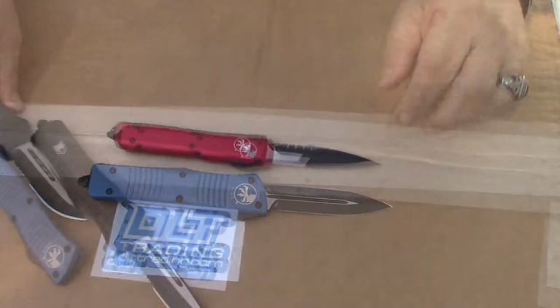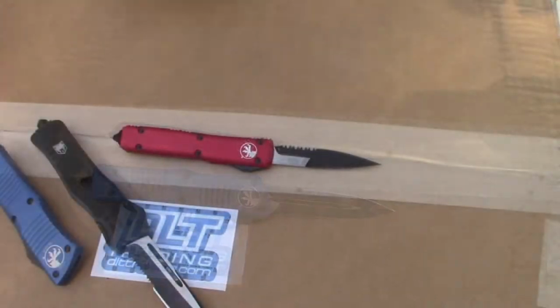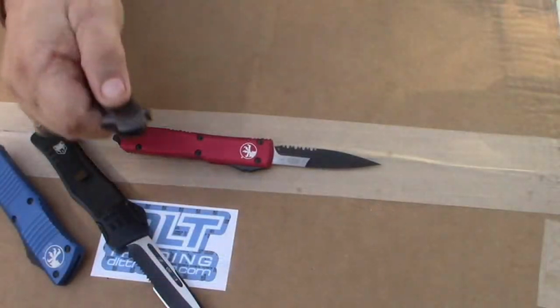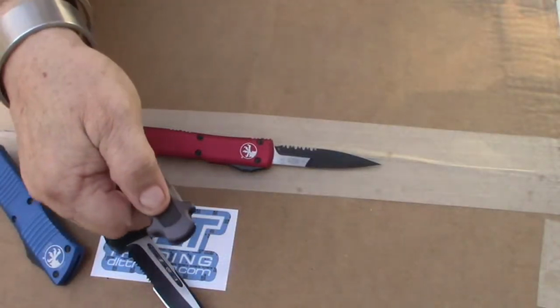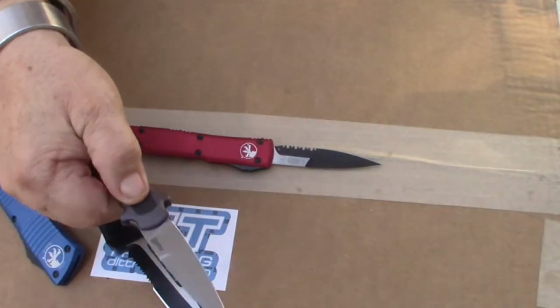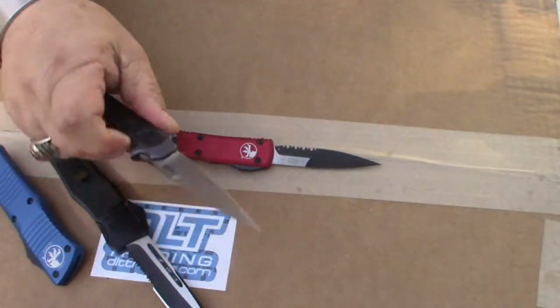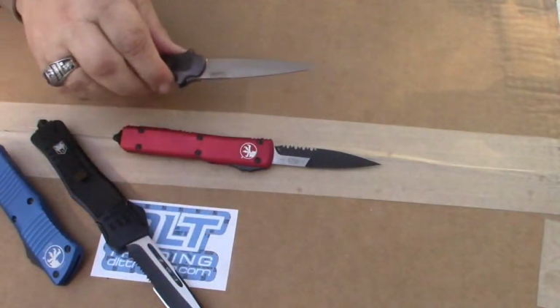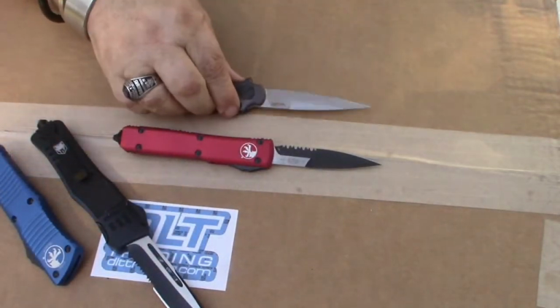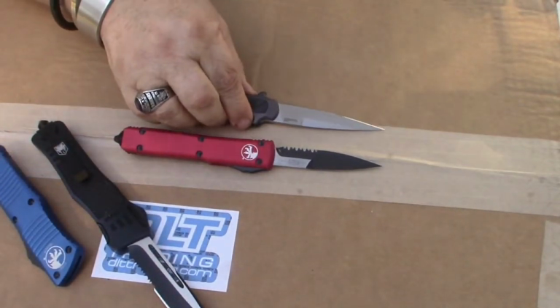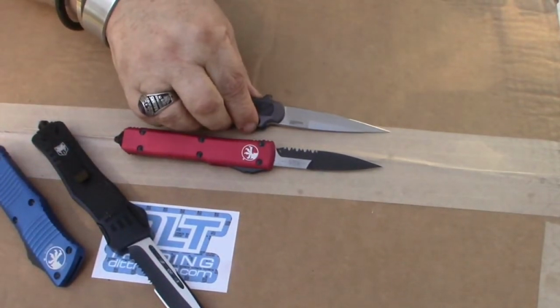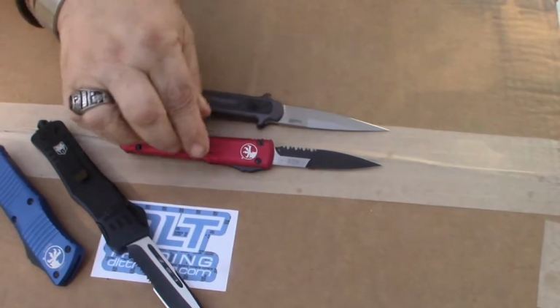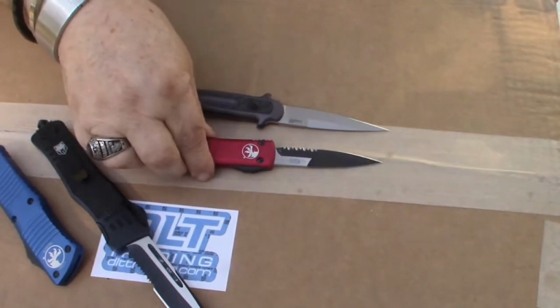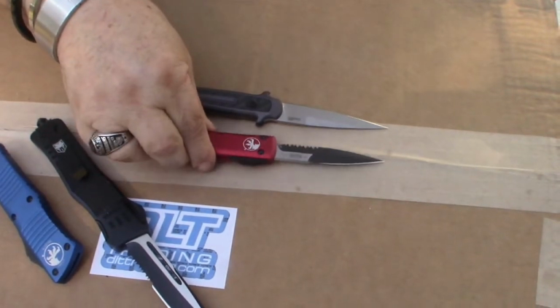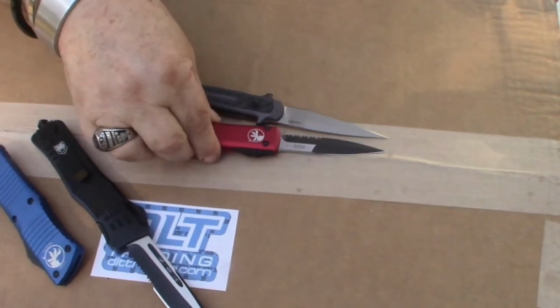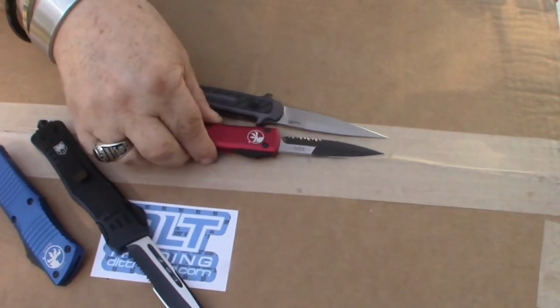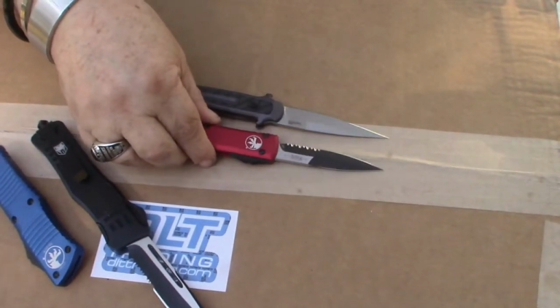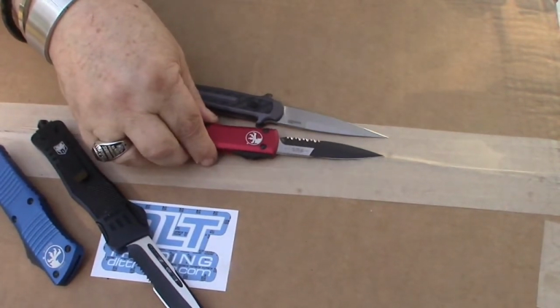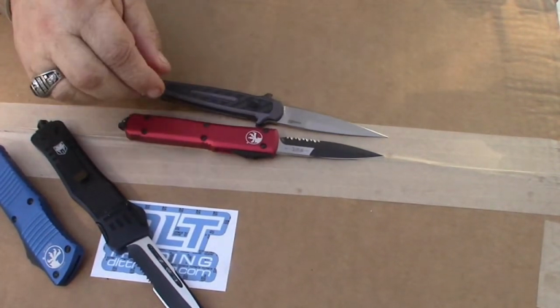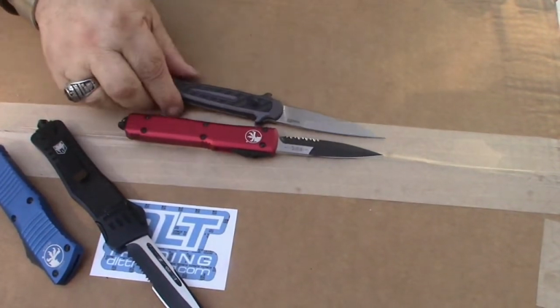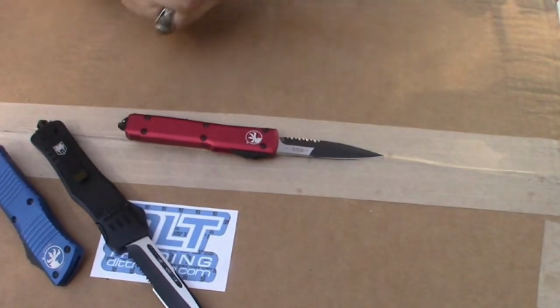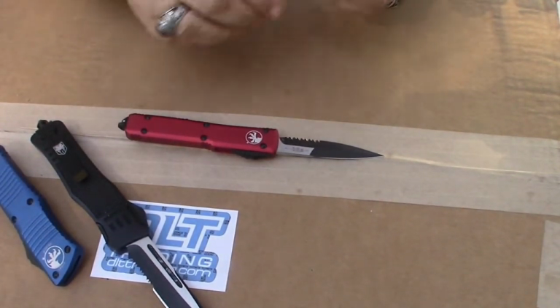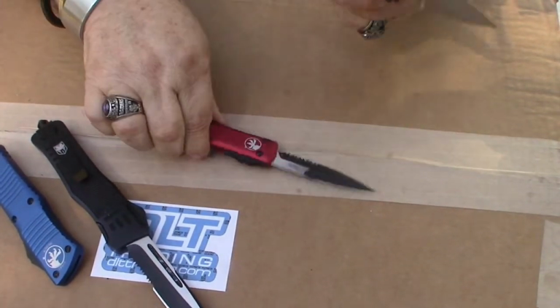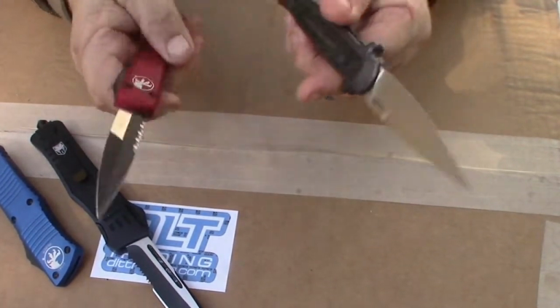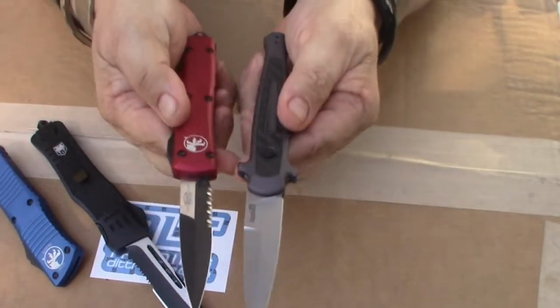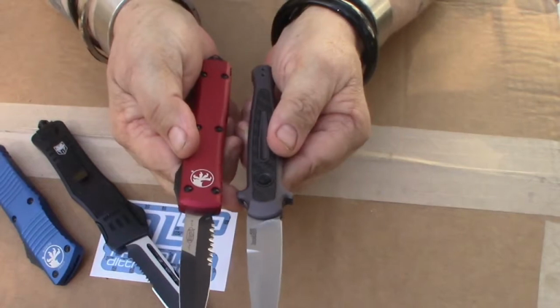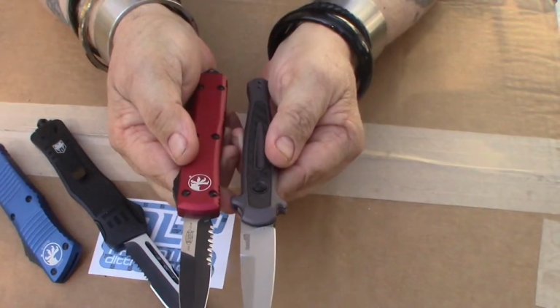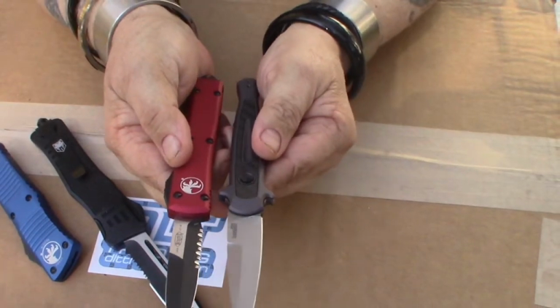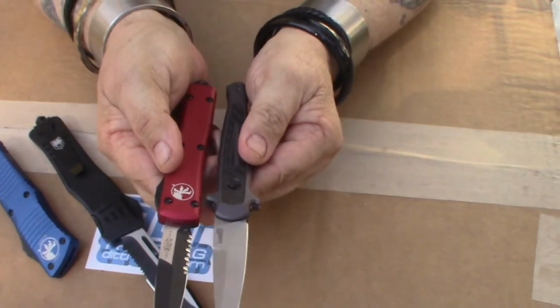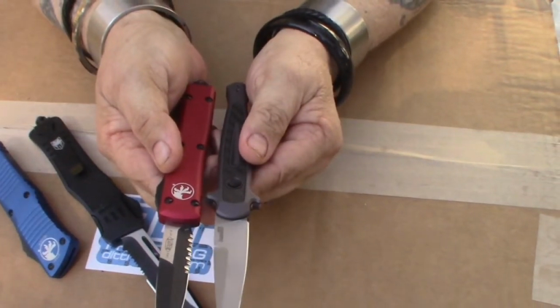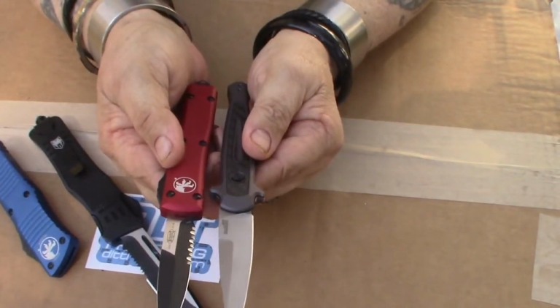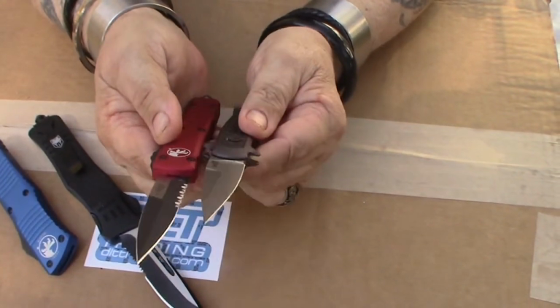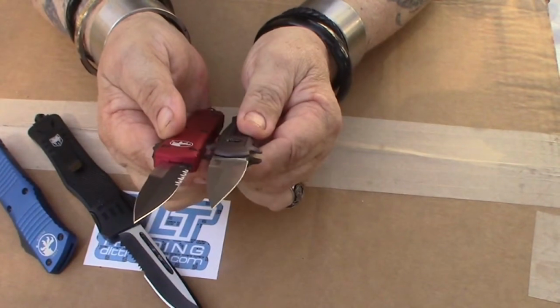Here's a Kershaw Launch 8 for comparison. You can see how they're both about the same size.